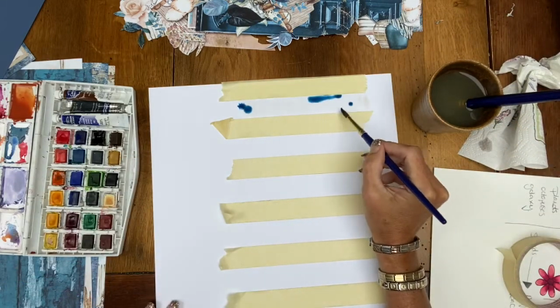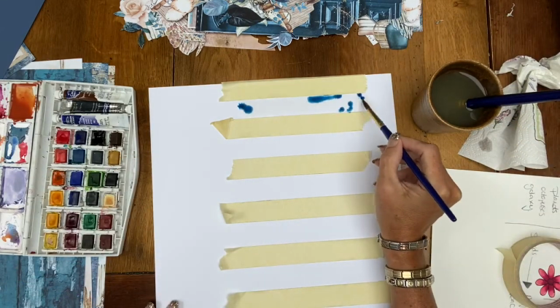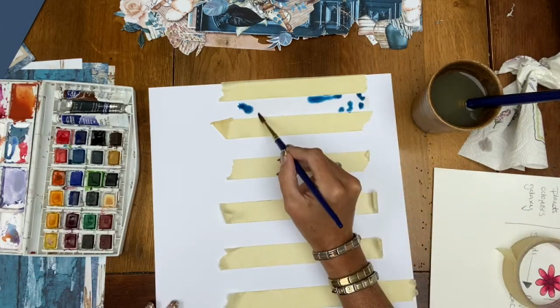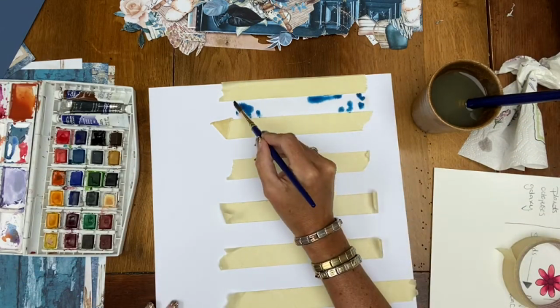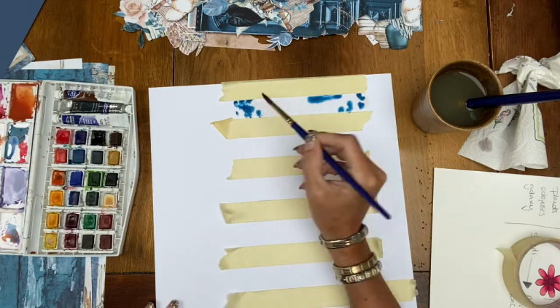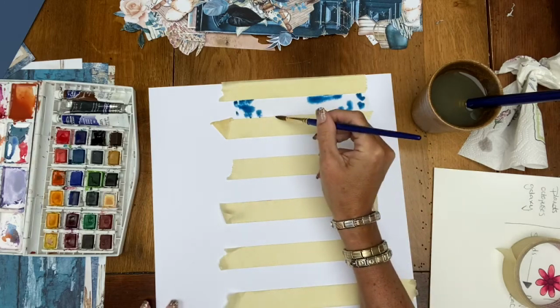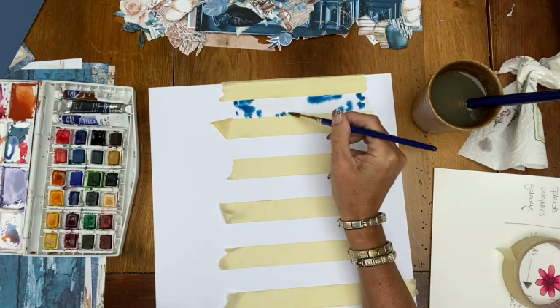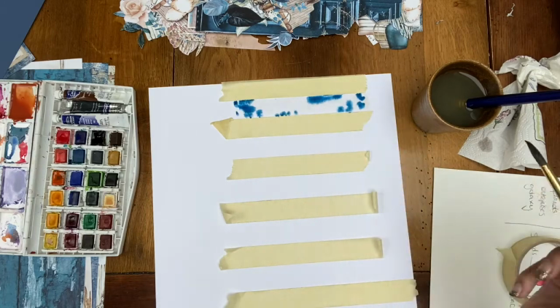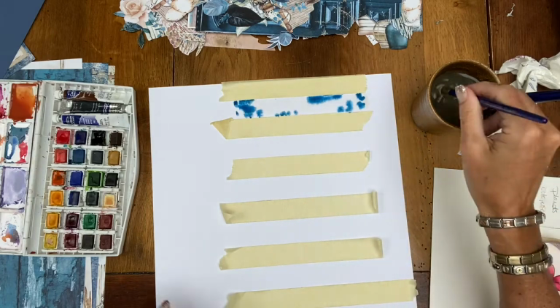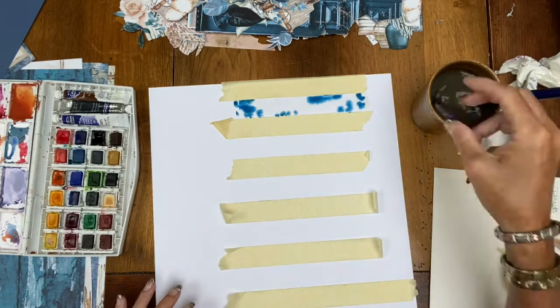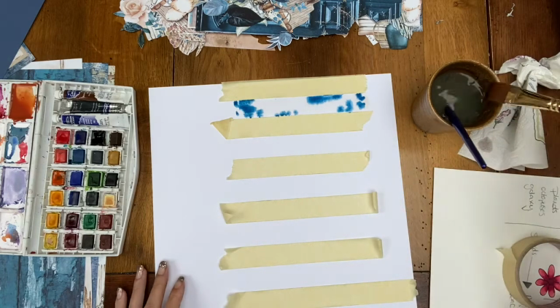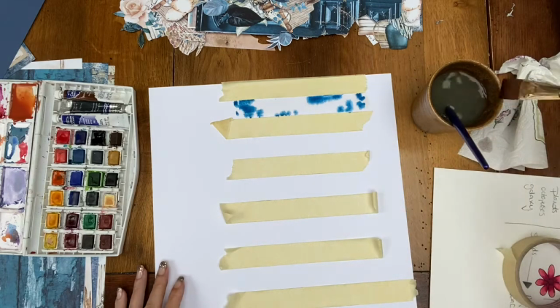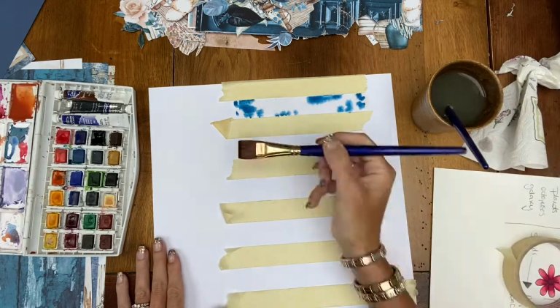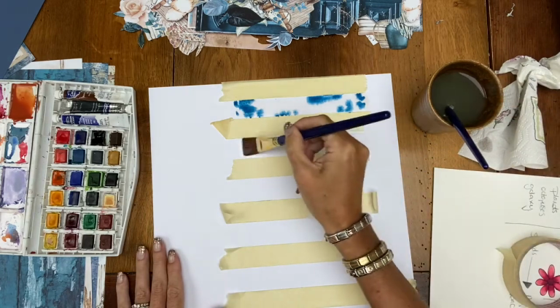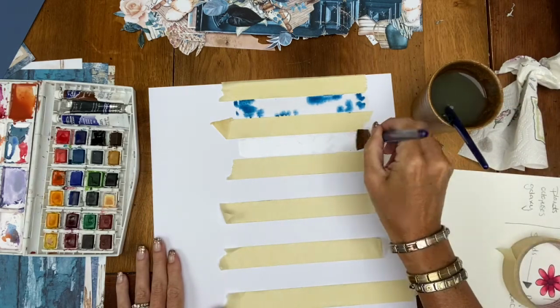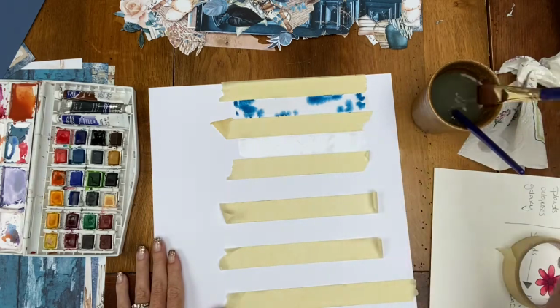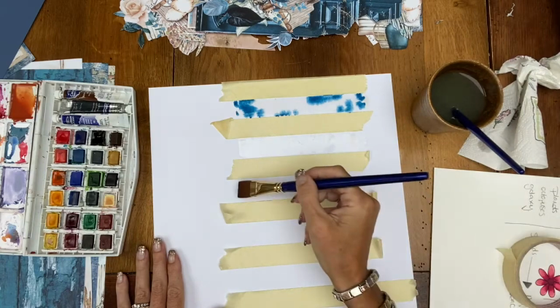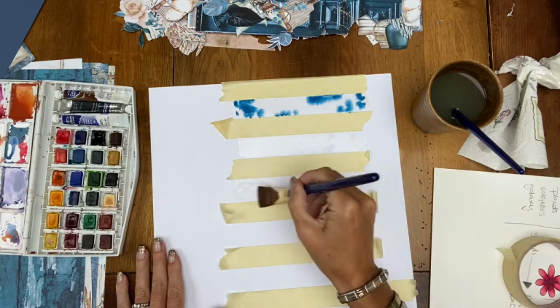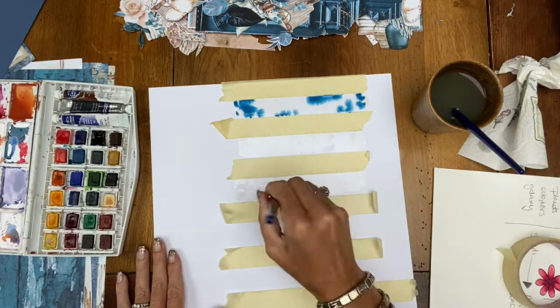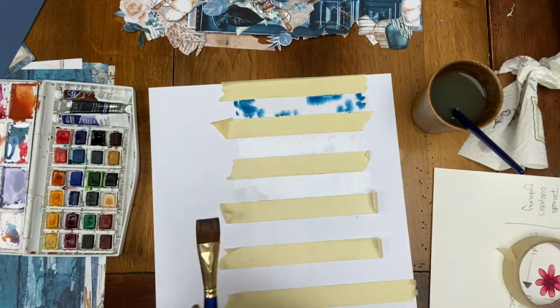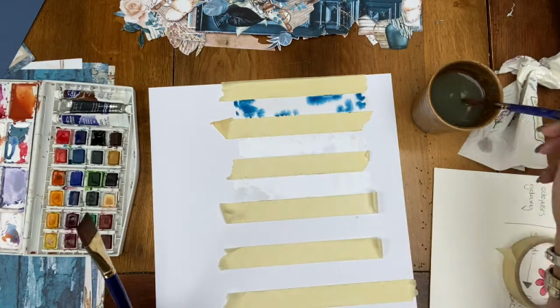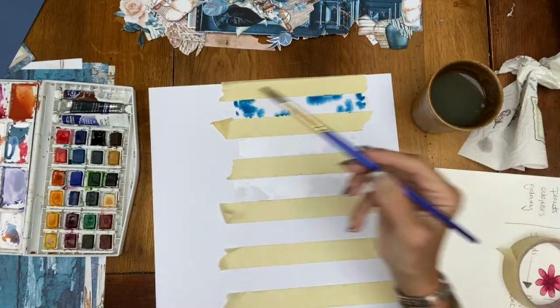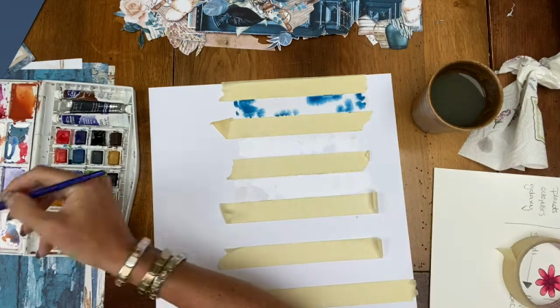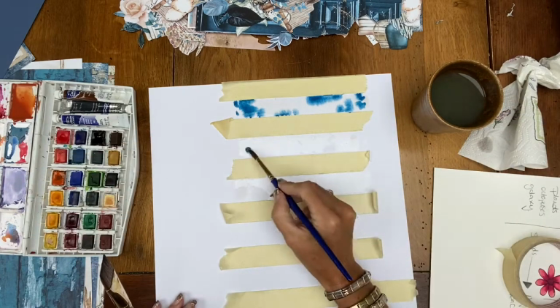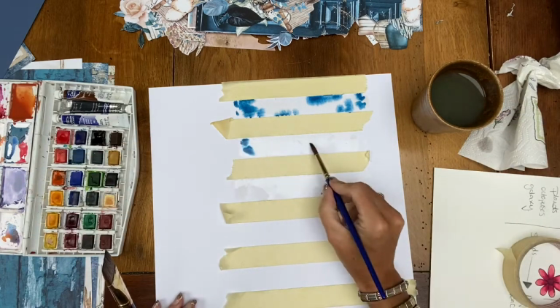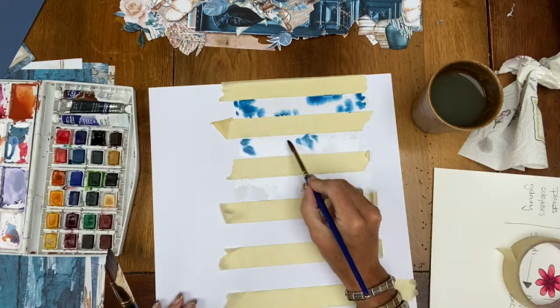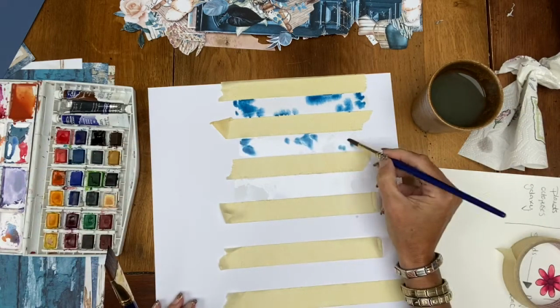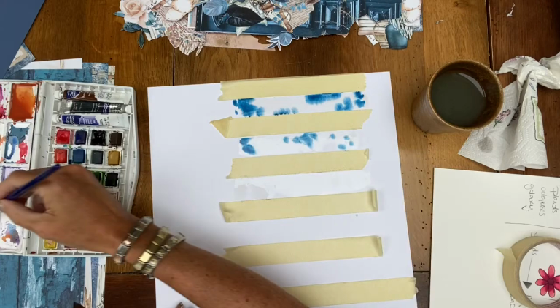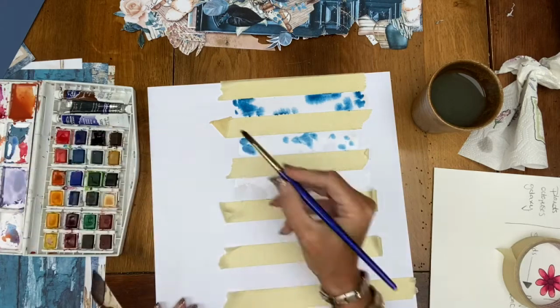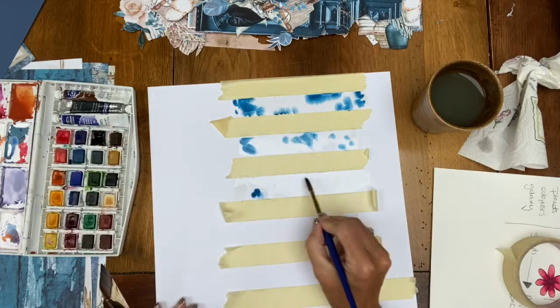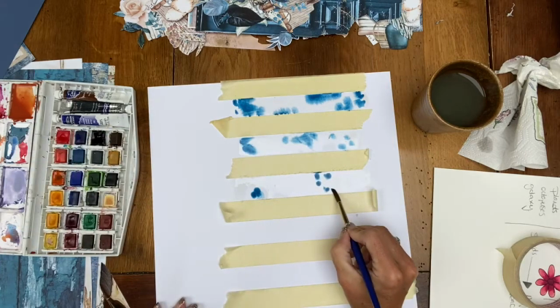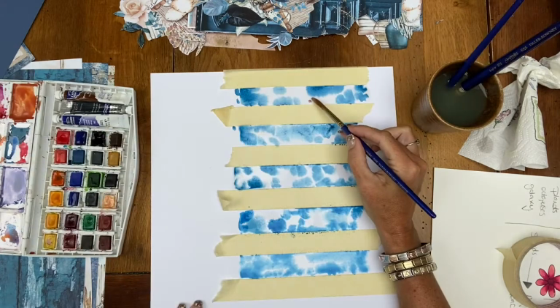I start off by making up two colours that match with the Mintay Harmony papers. One was a blue, and this is the first colour I pop in. I'm literally just dropping in bits of watercolour to it, and then I'm going to go in and drop in some of the gold as well.